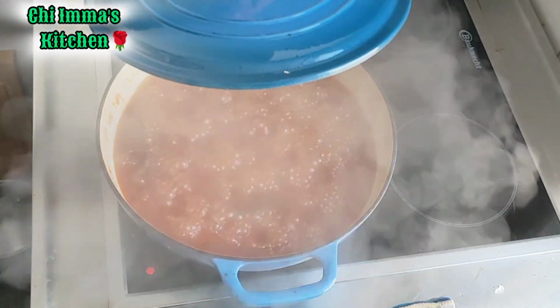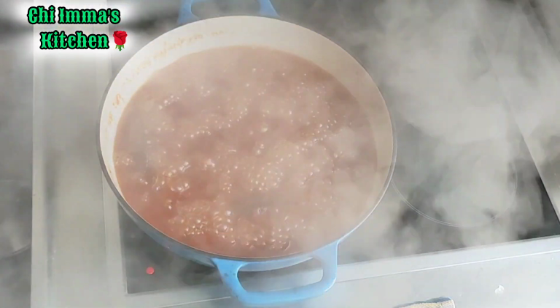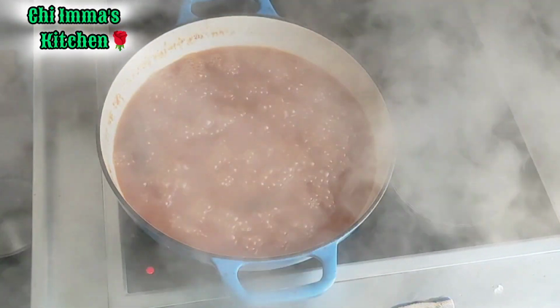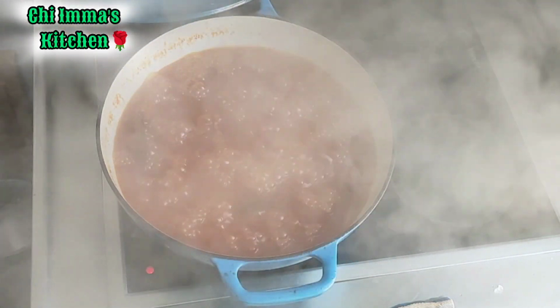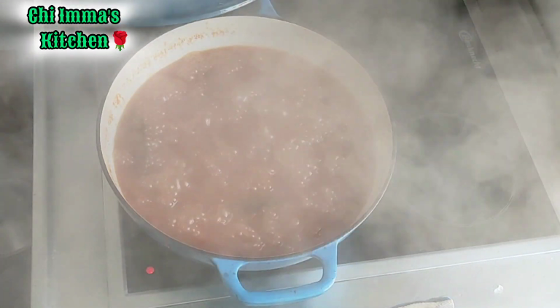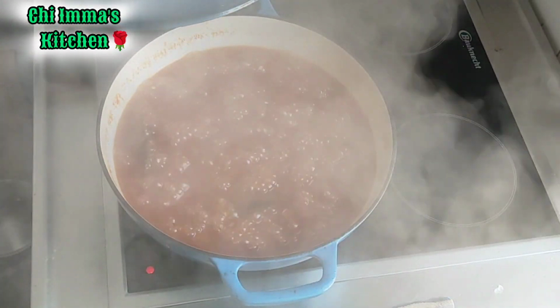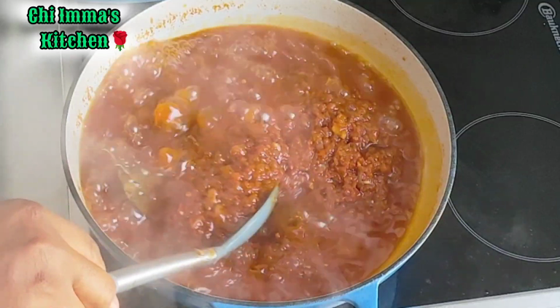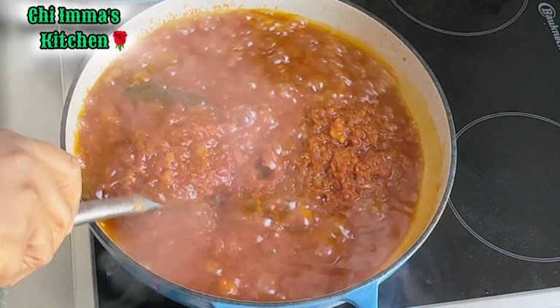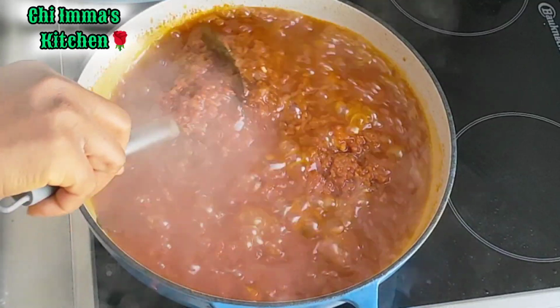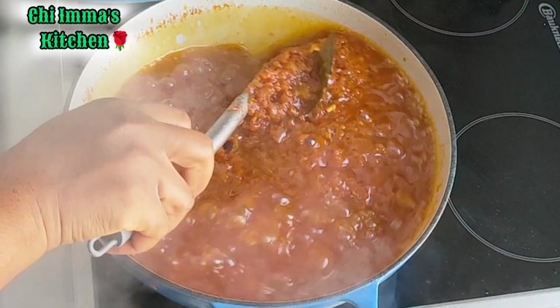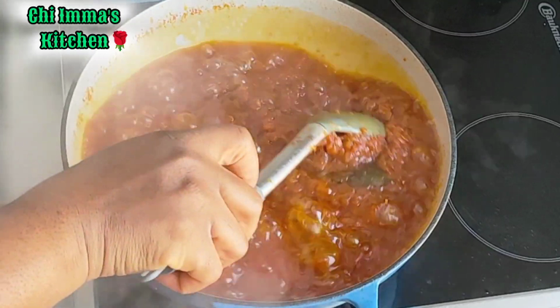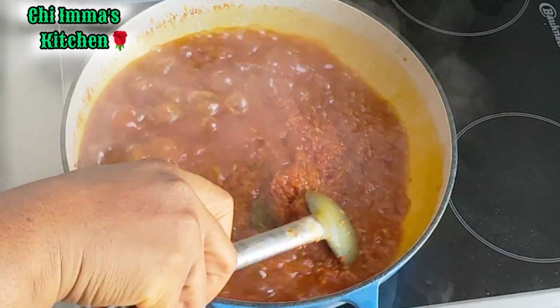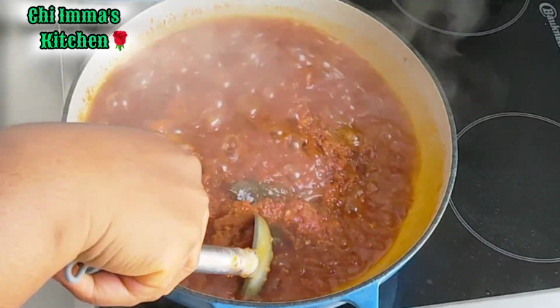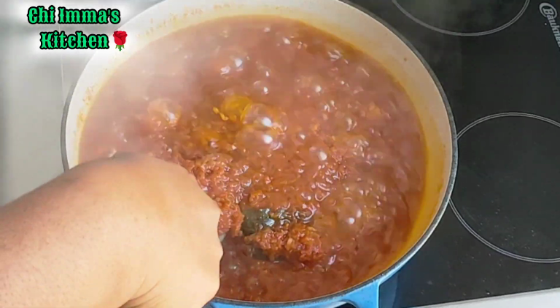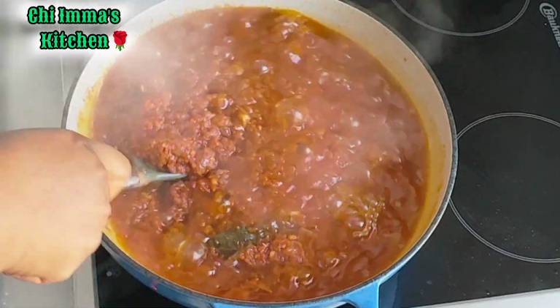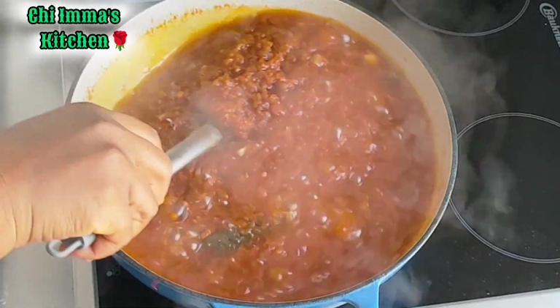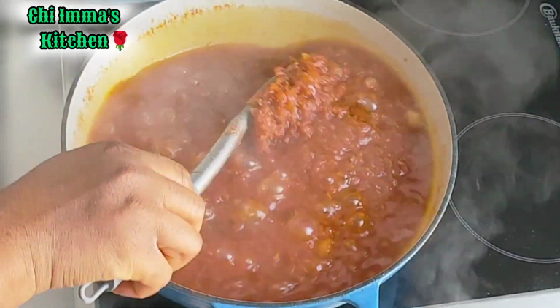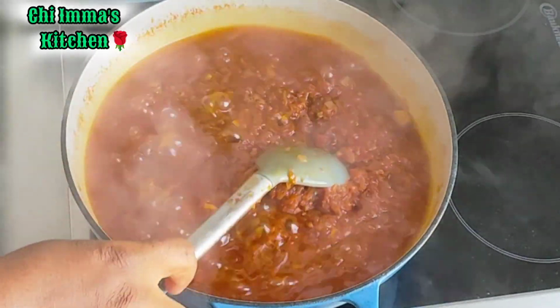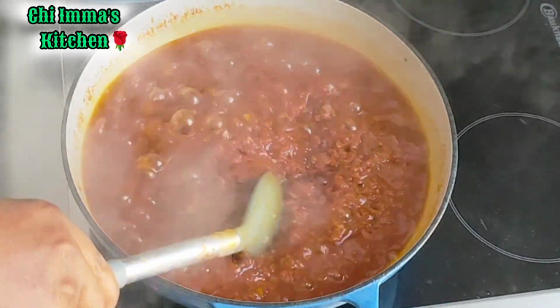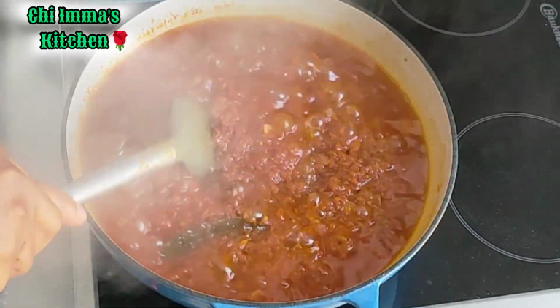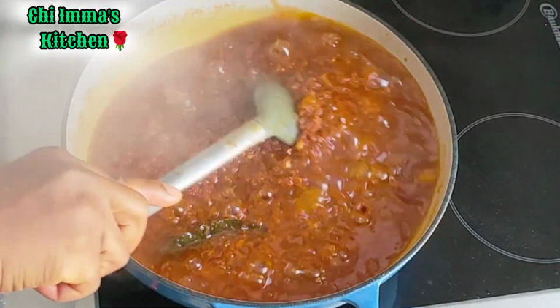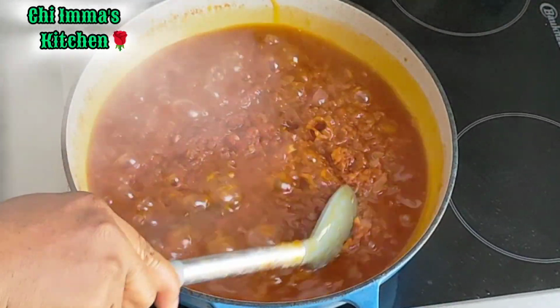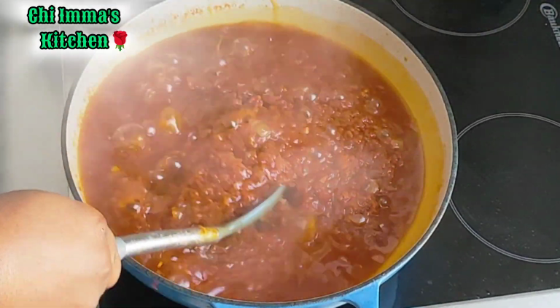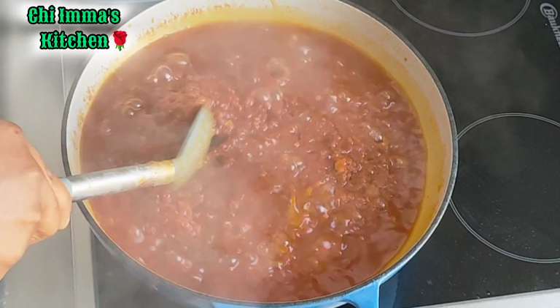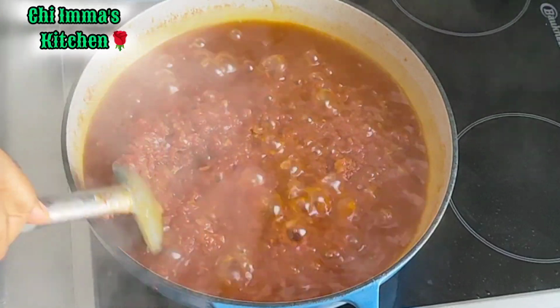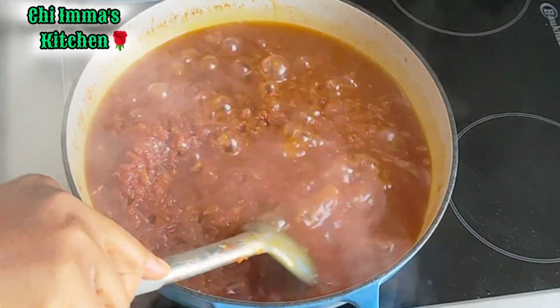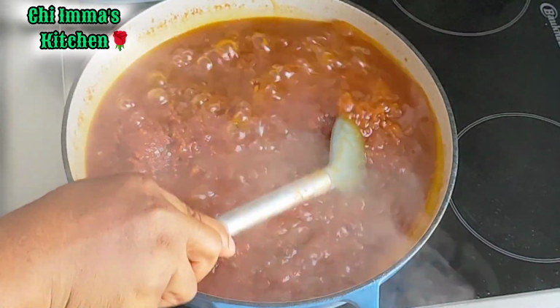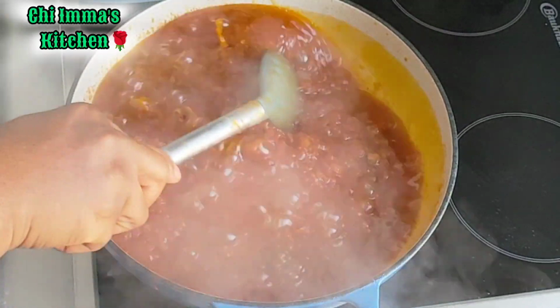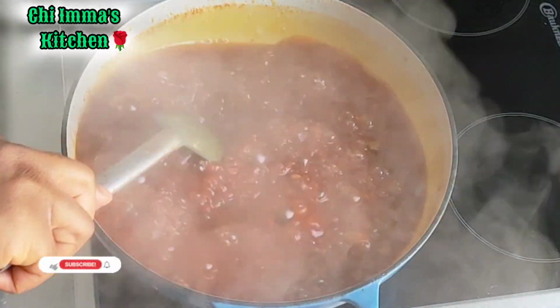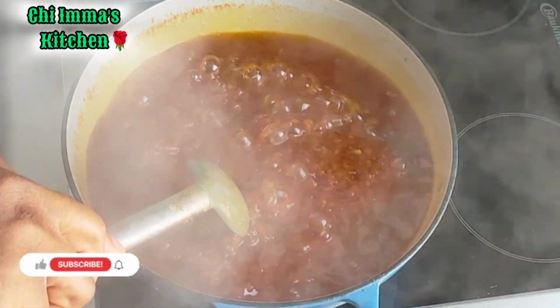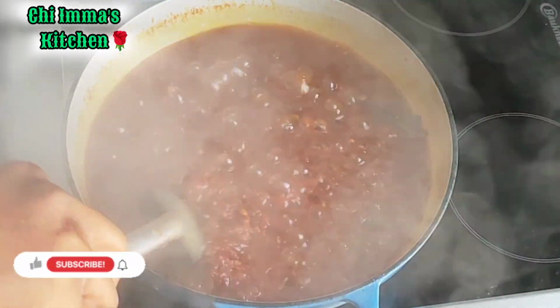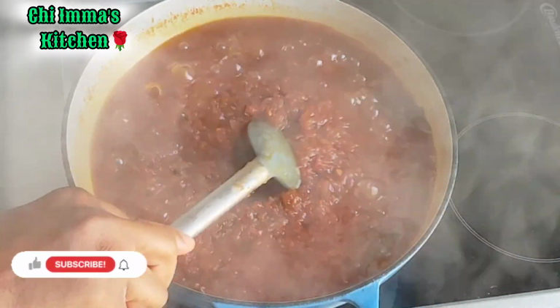I will continue this process until the tomatoes are well fried. To show you that the tomato is already well fried — you will have enough oil on top of the tomato. That is the sign that the tomato is well fried.